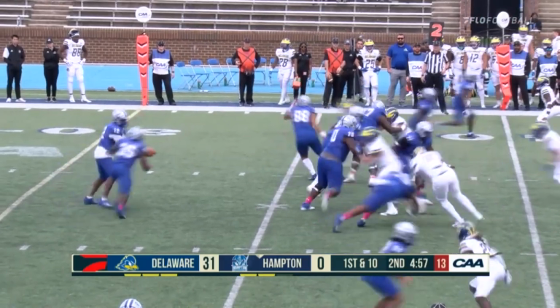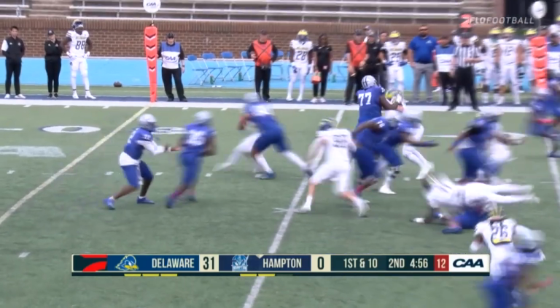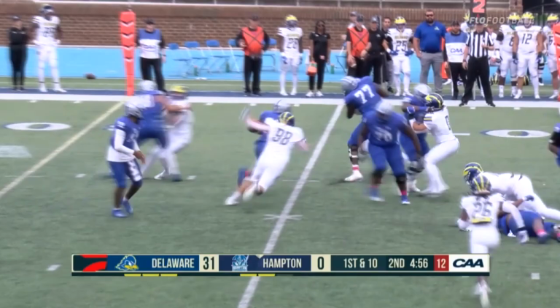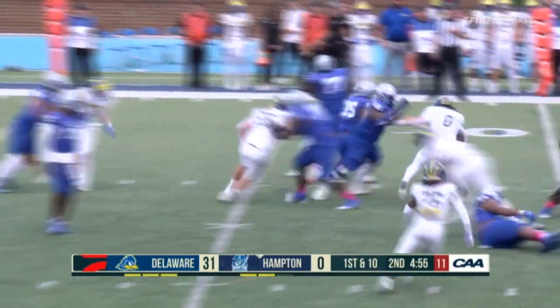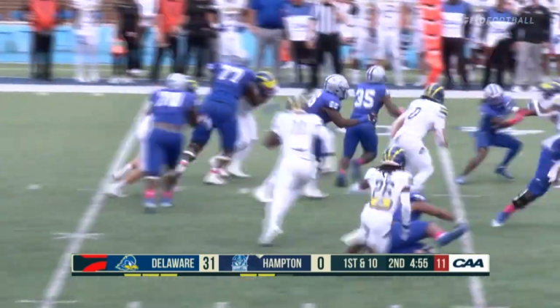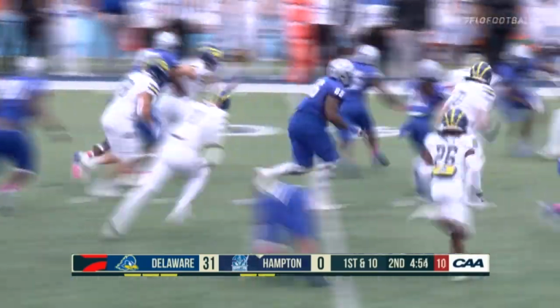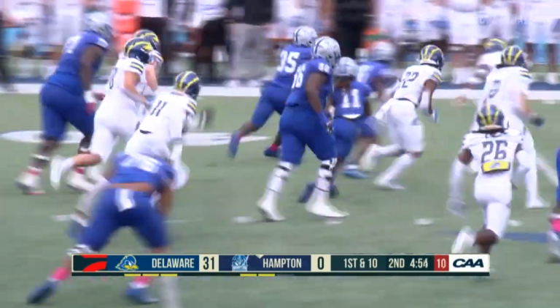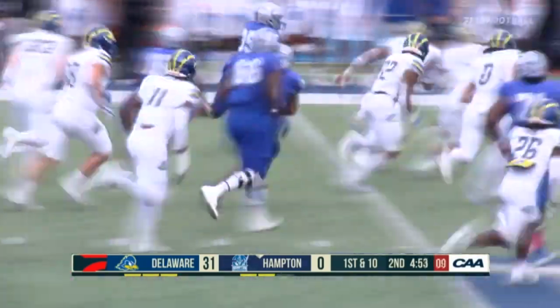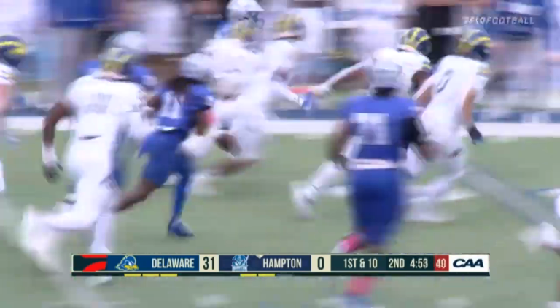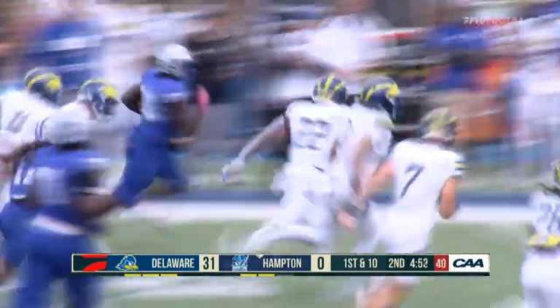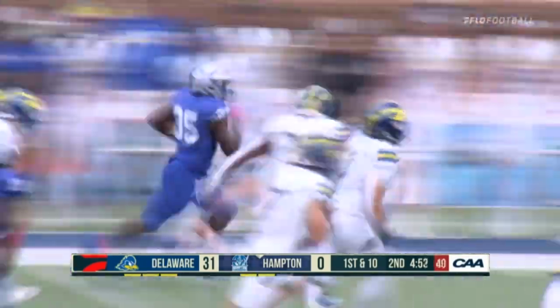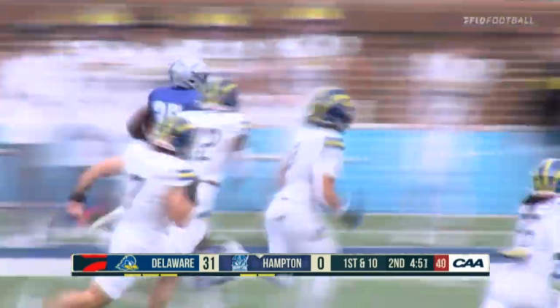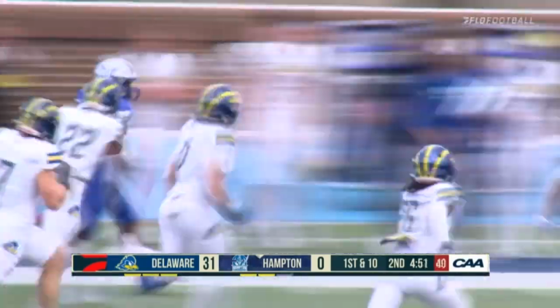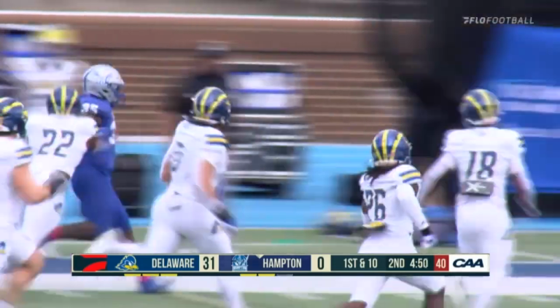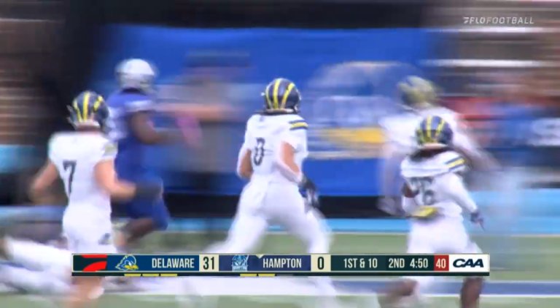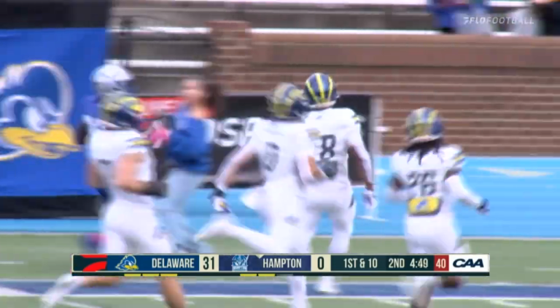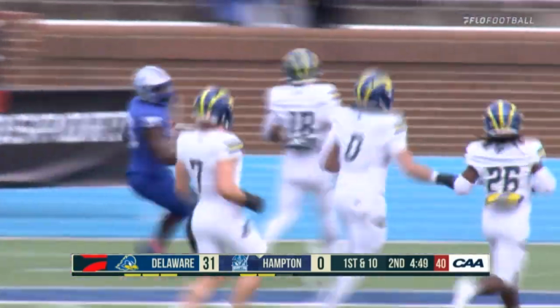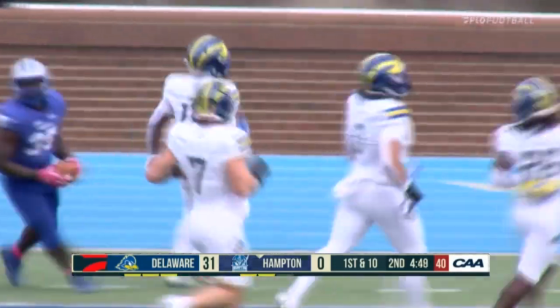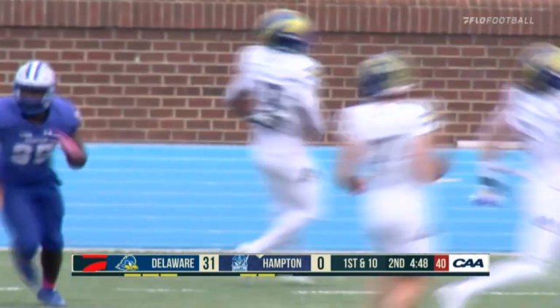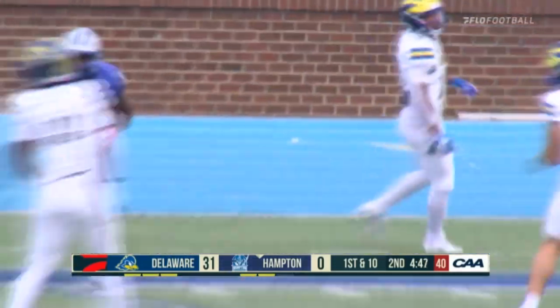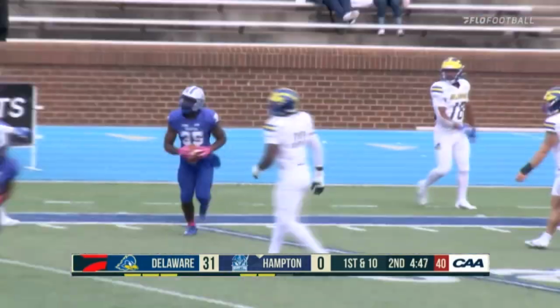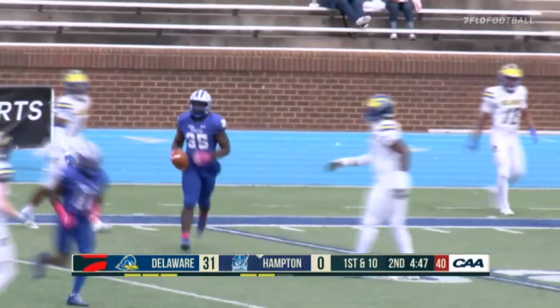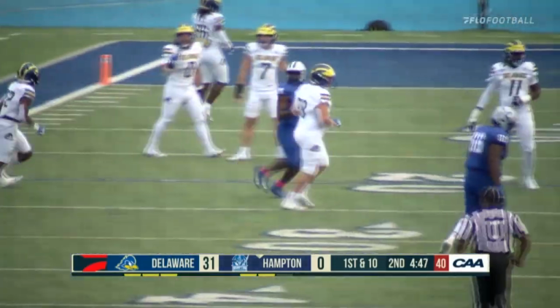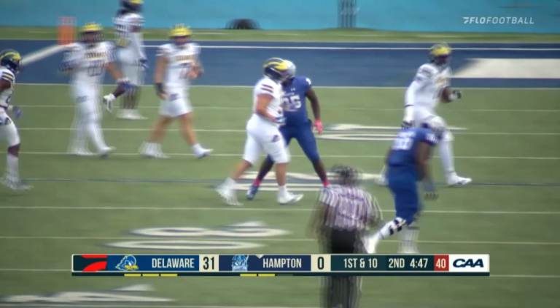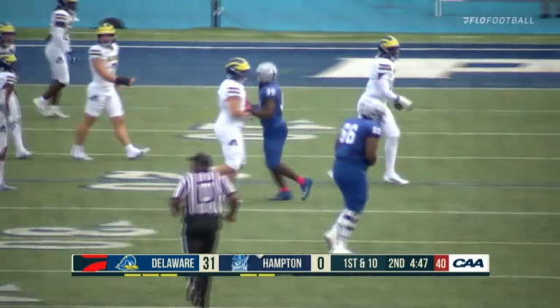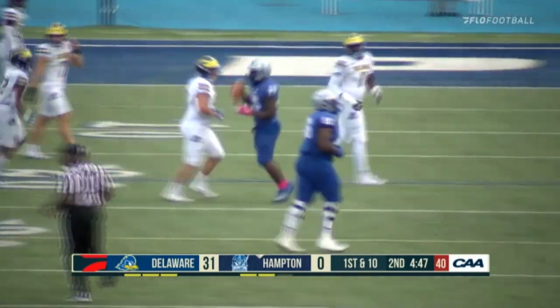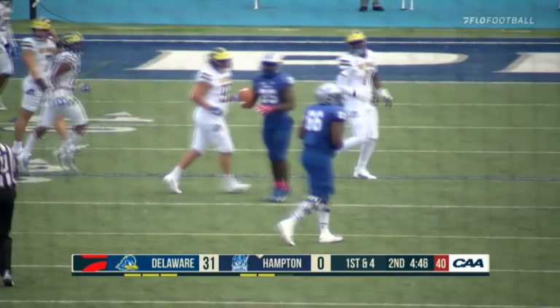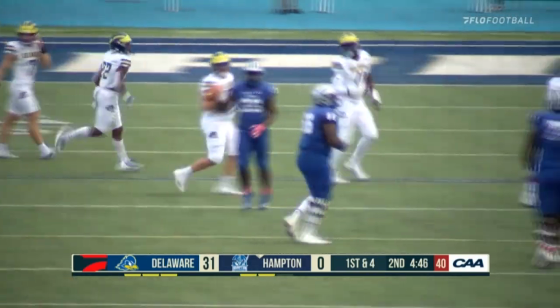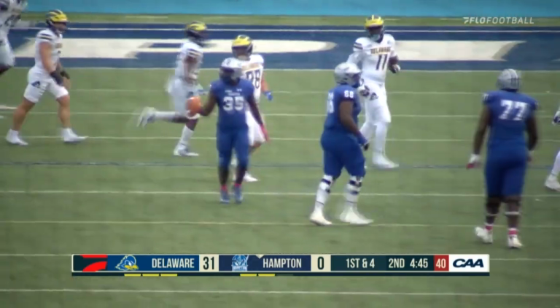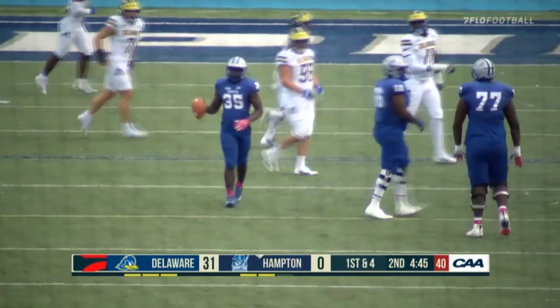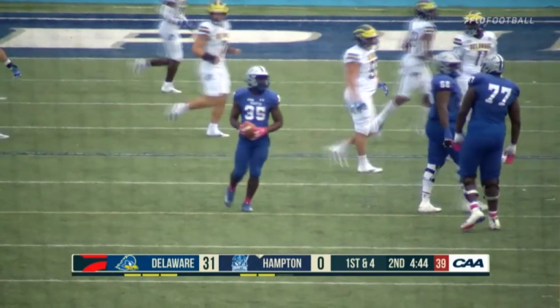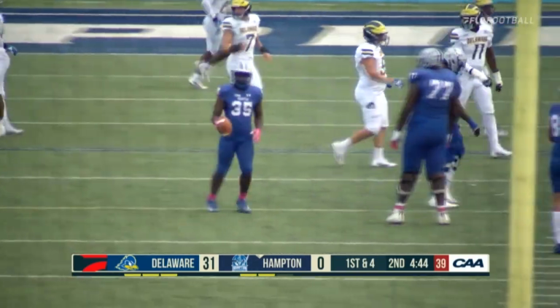On second down and two, they go right back to Robinson — a big burst across midfield. There goes Robinson across the 30-yard line. And that is the biggest play of the day for Hampton — boy, was it needed.